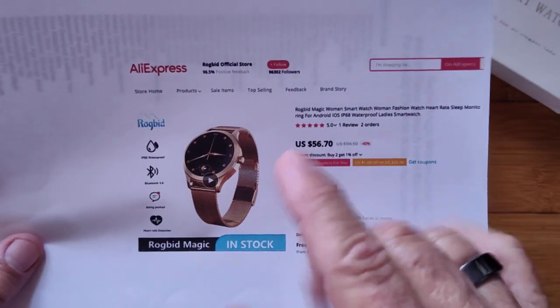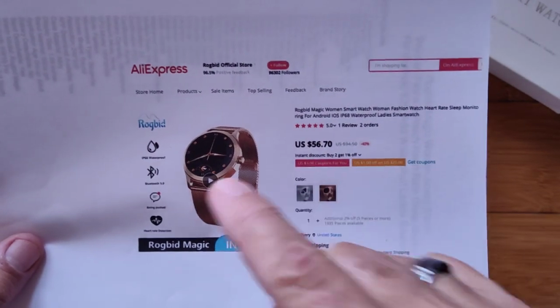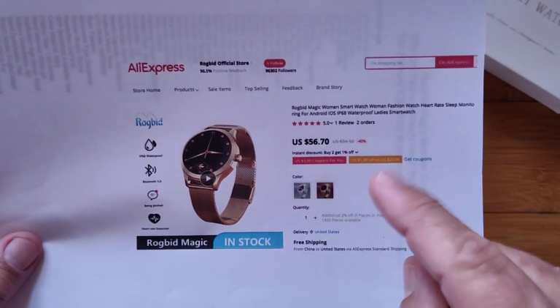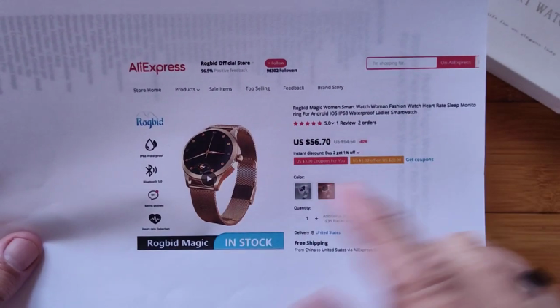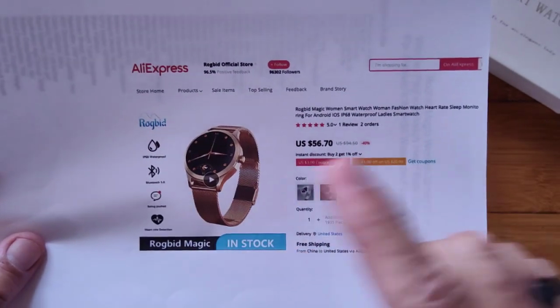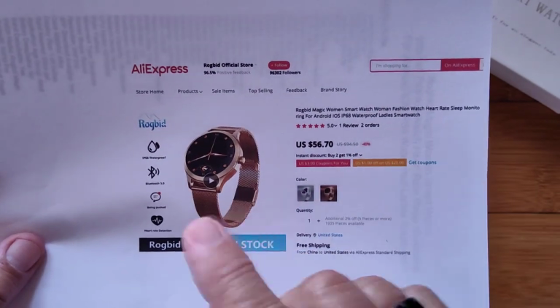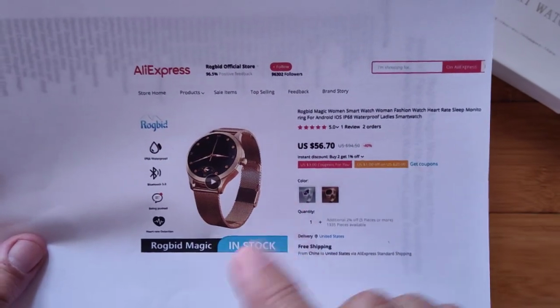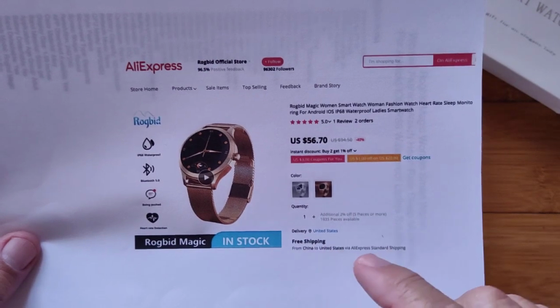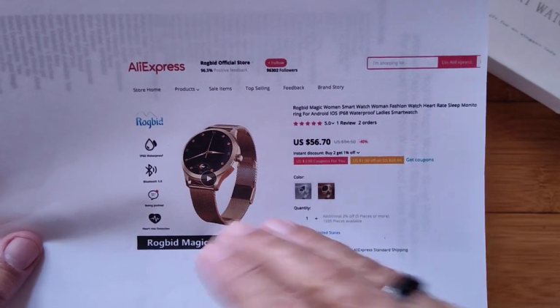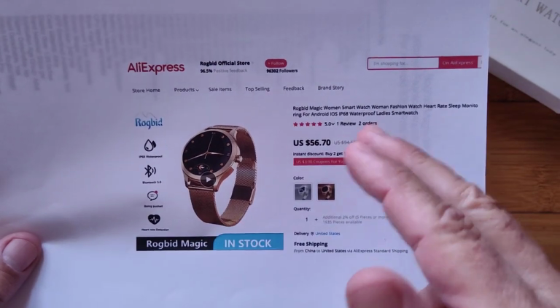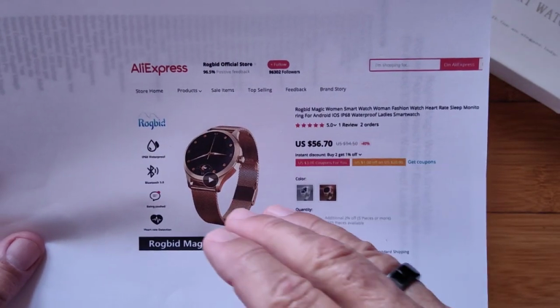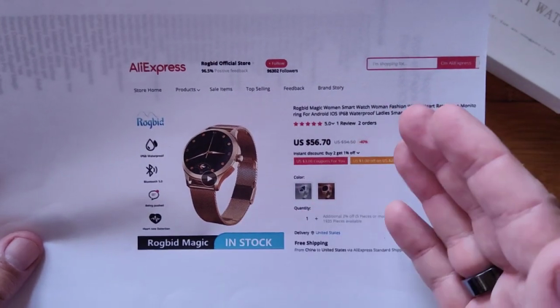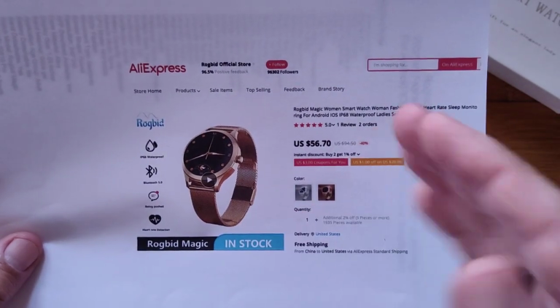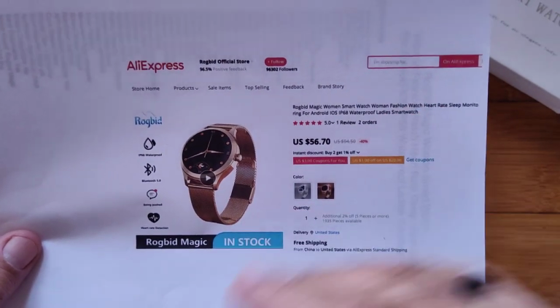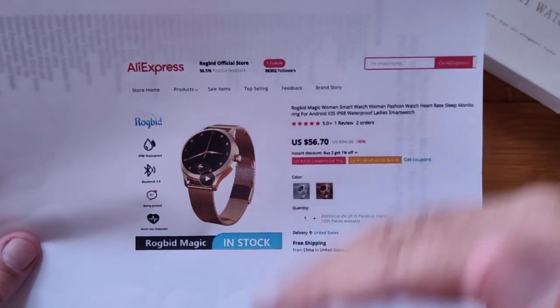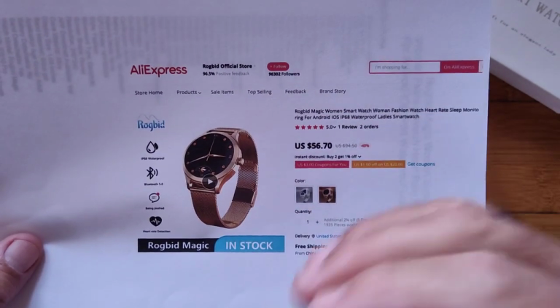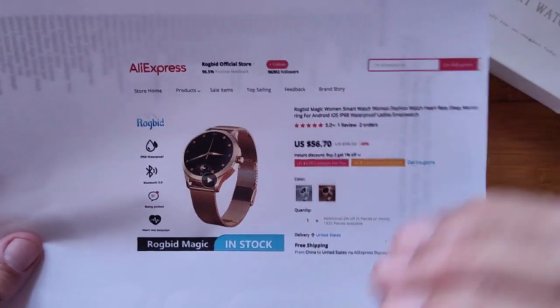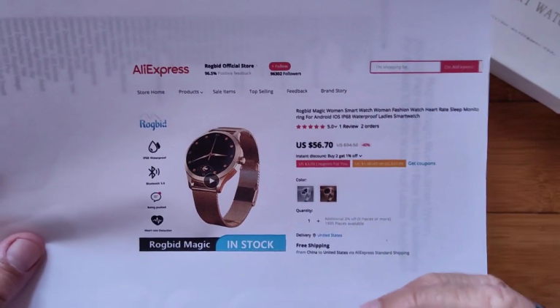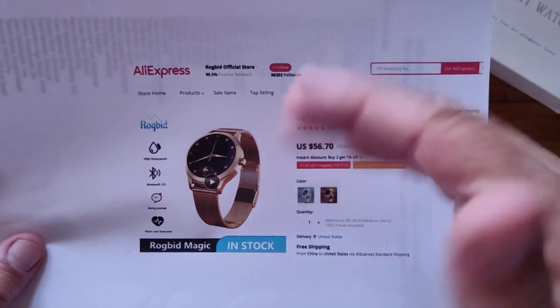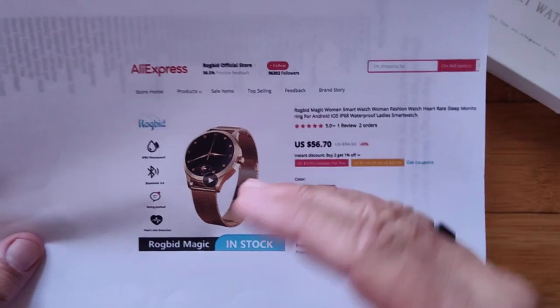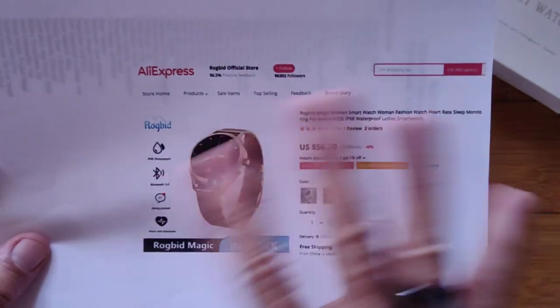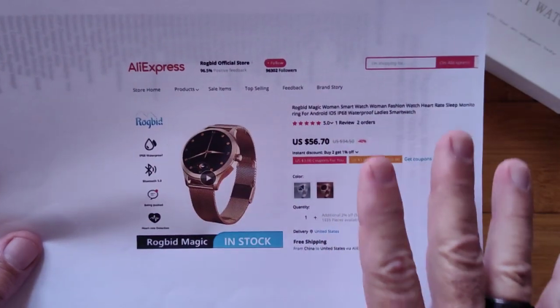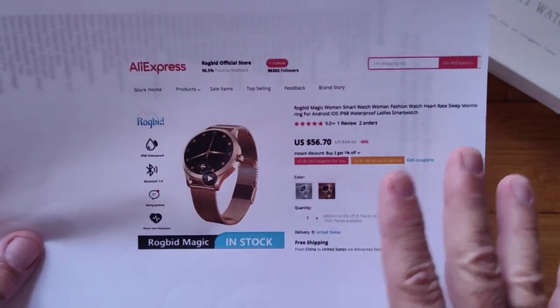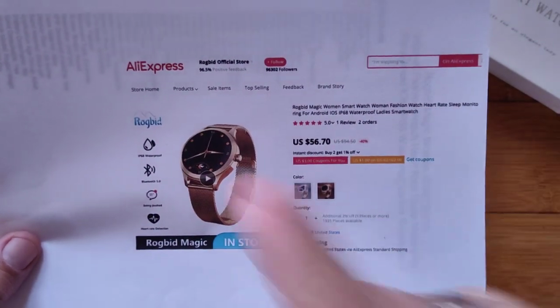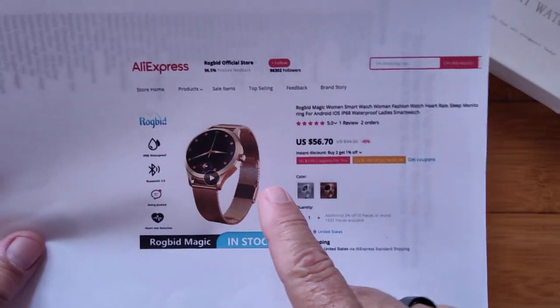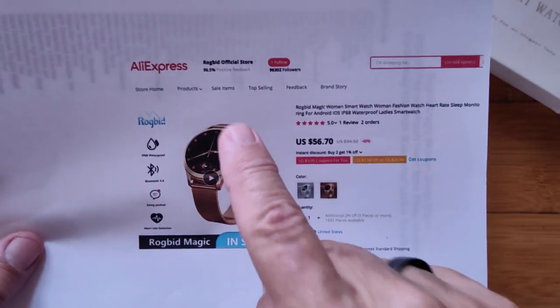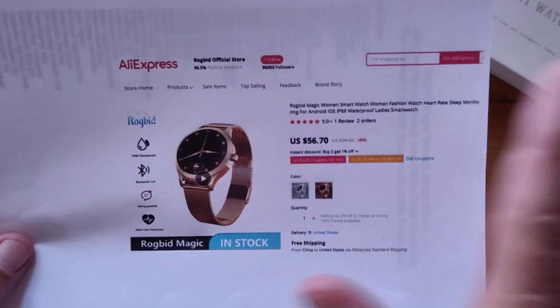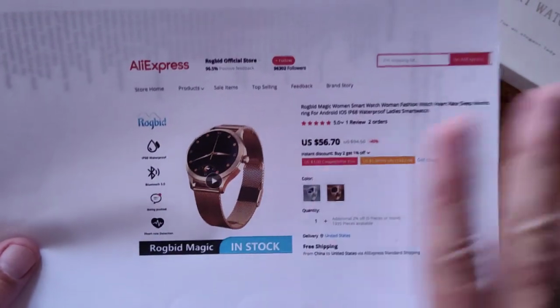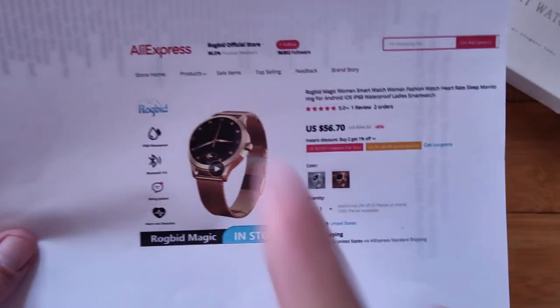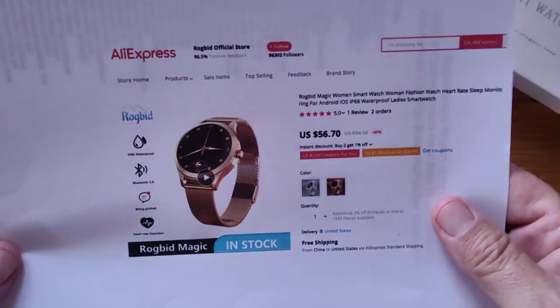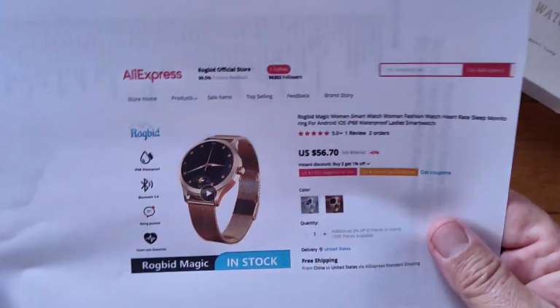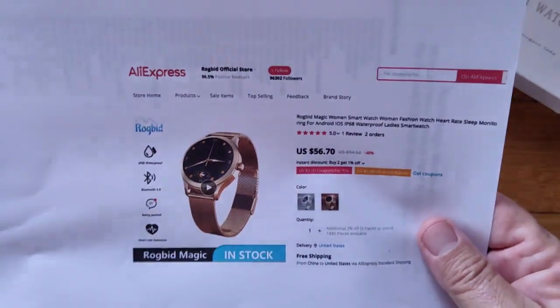Smartwatchtix.com — go to the different playlists for the kind of thing you might be interested in: sports, fitness, Android, you name it. Just look through all the thumbnails there. We've got quick reviews on all kinds of watches. Ladies' watches, not so much — but we're talking about this one today.